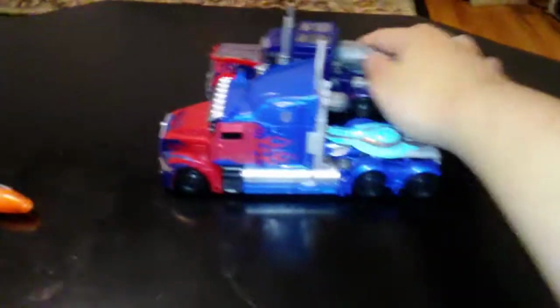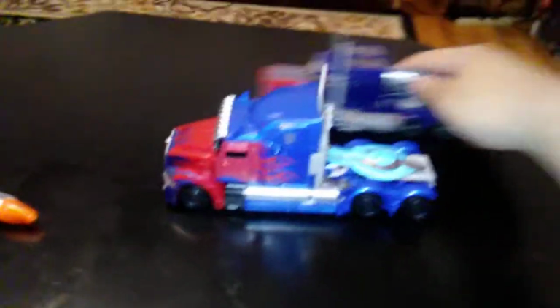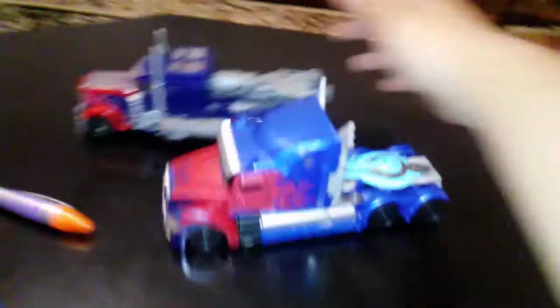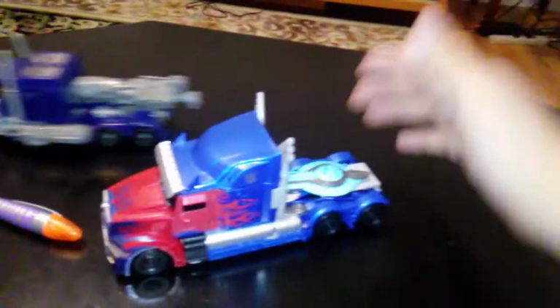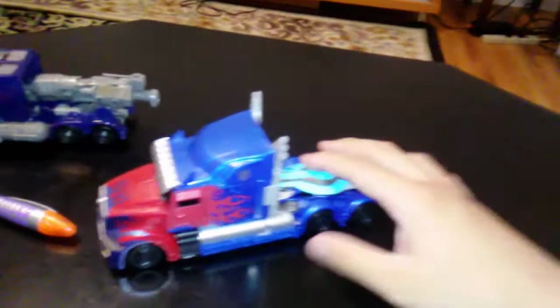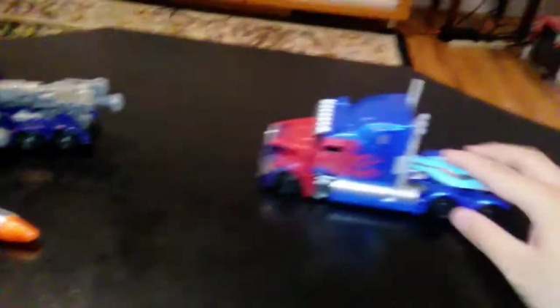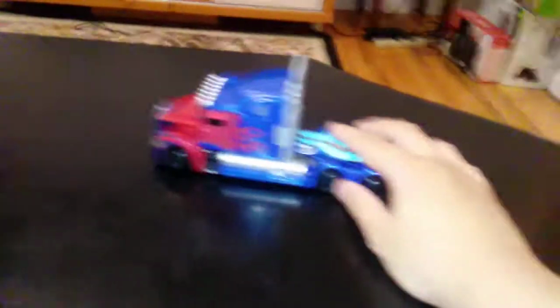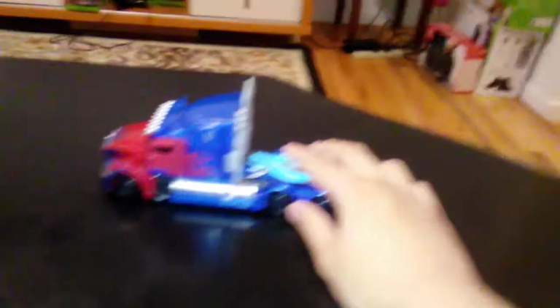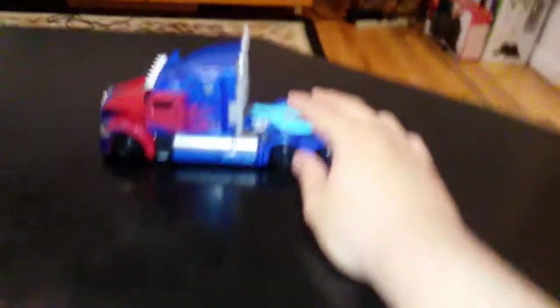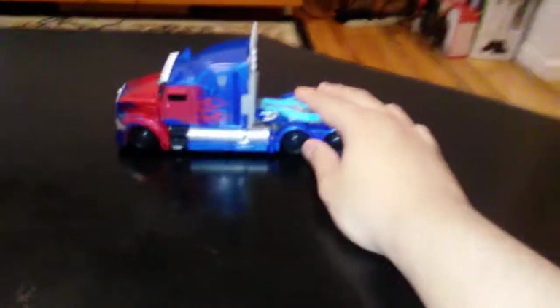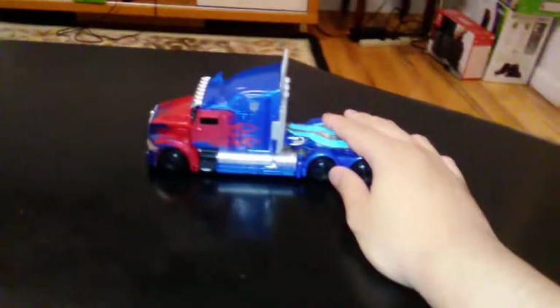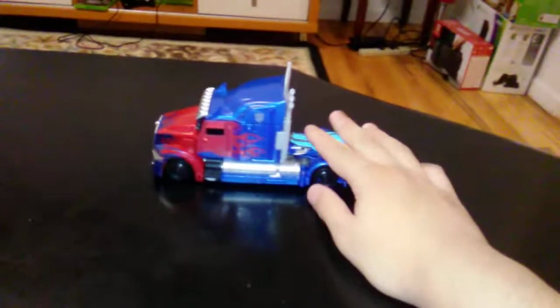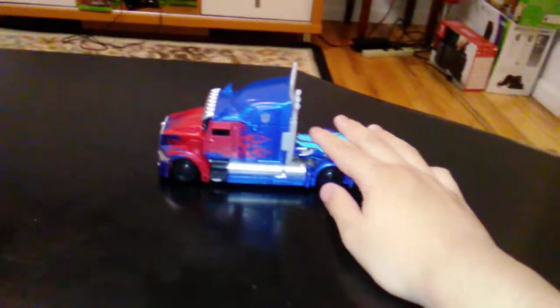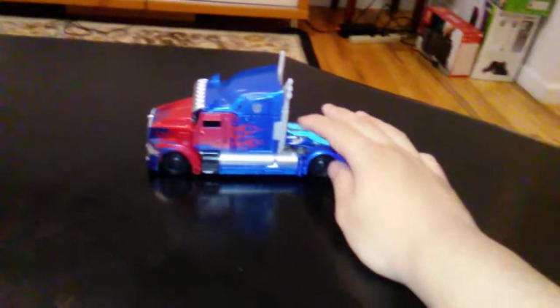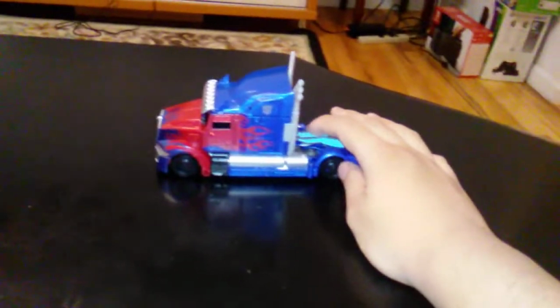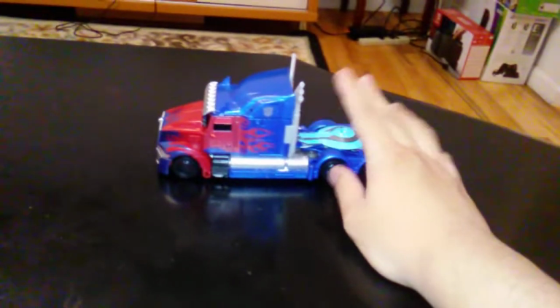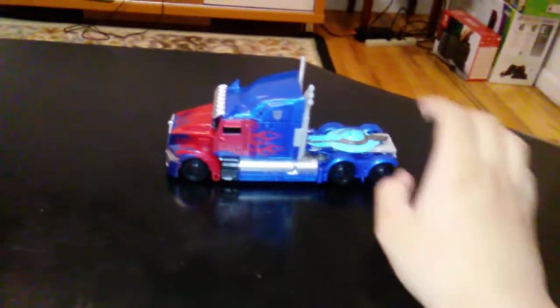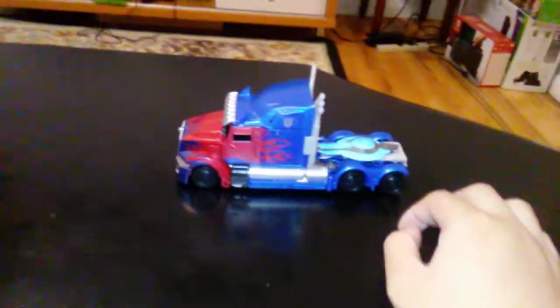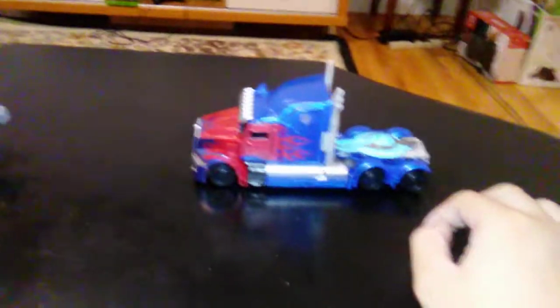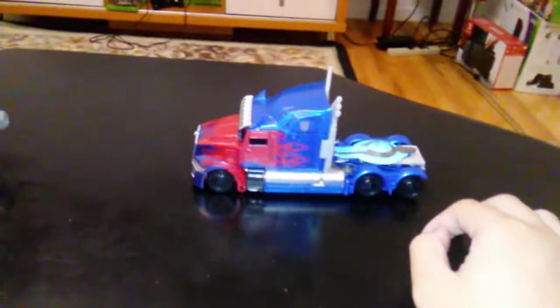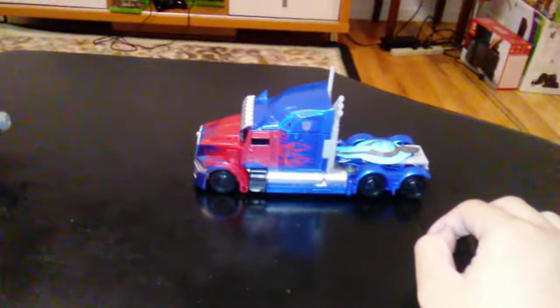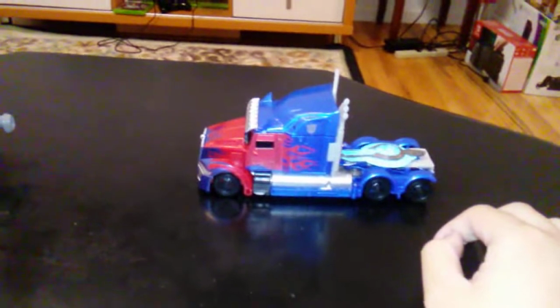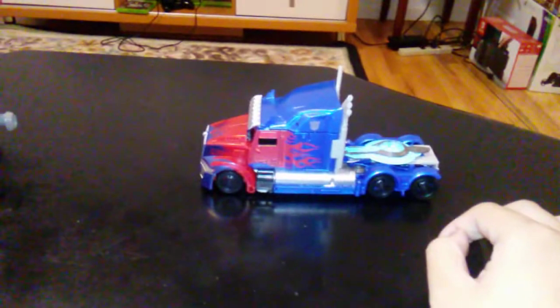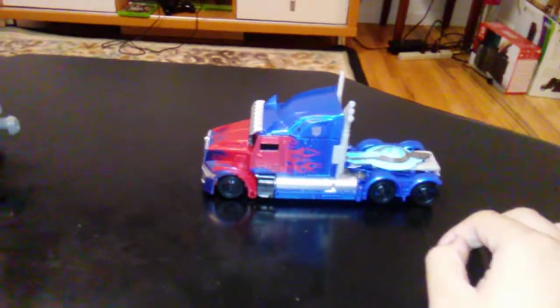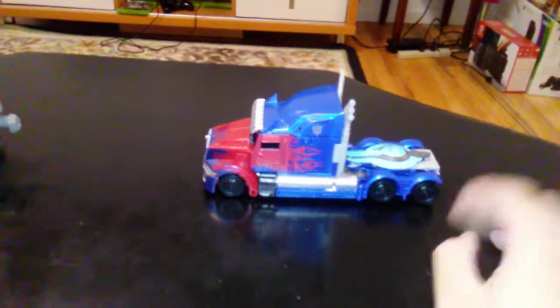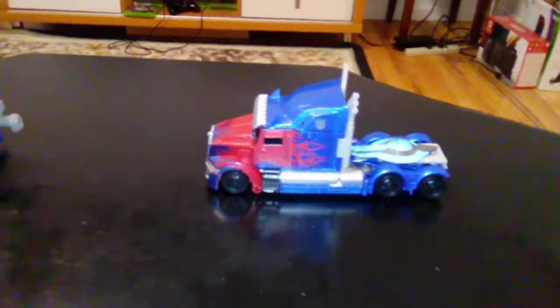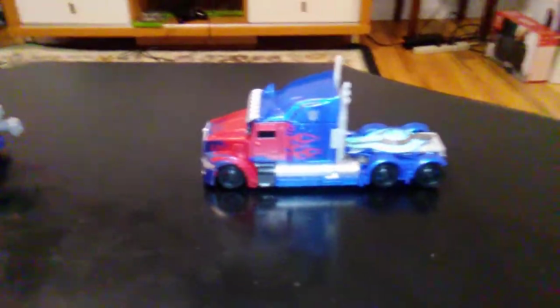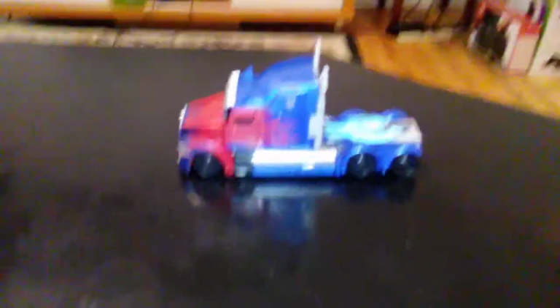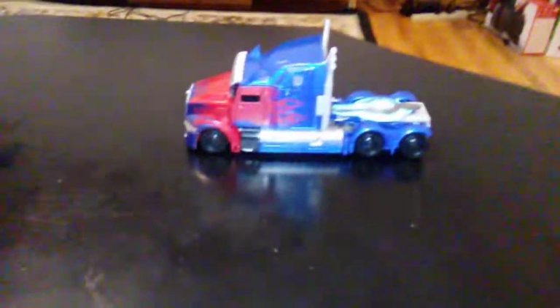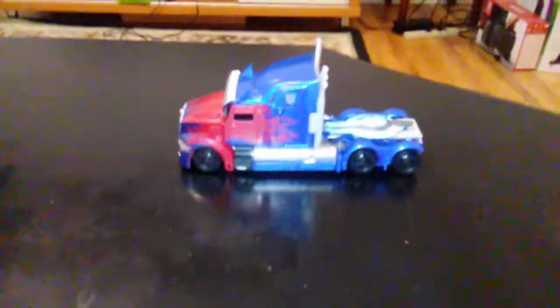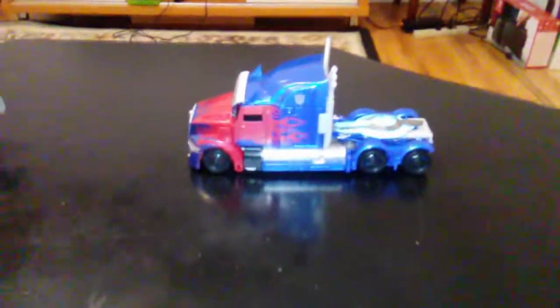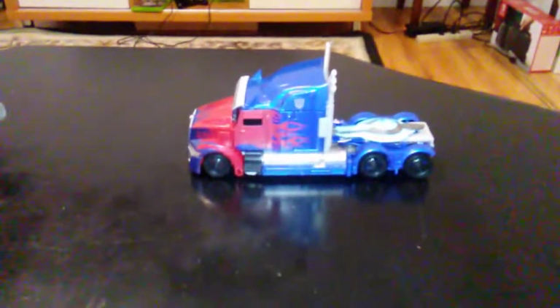Let's set aside the Dark of the Moon Prime, and I'm going to show you the Last Knight Optimus Prime transformed into robot mode.